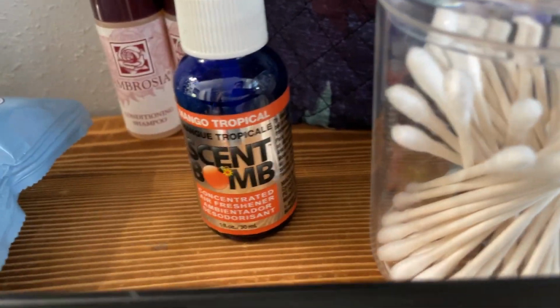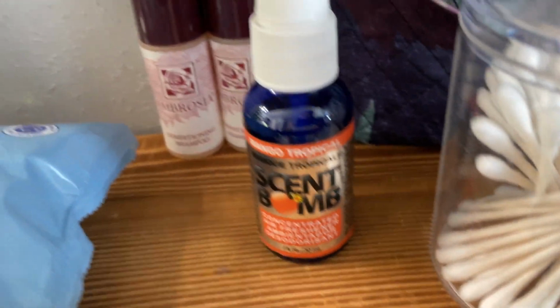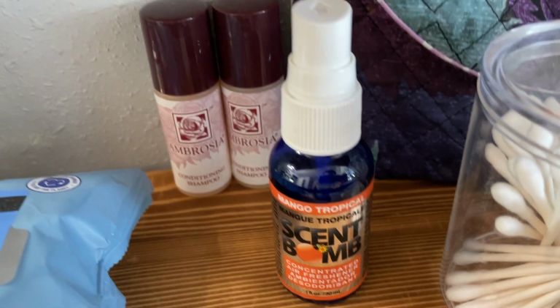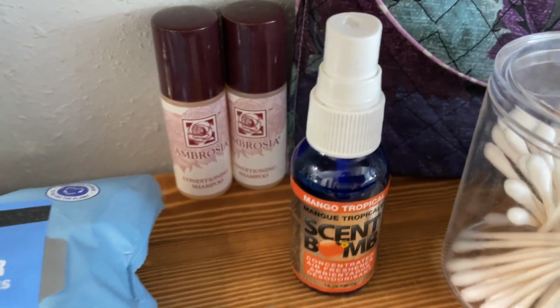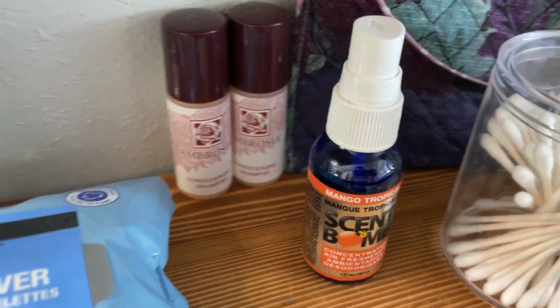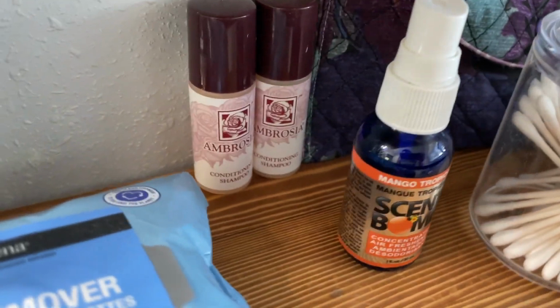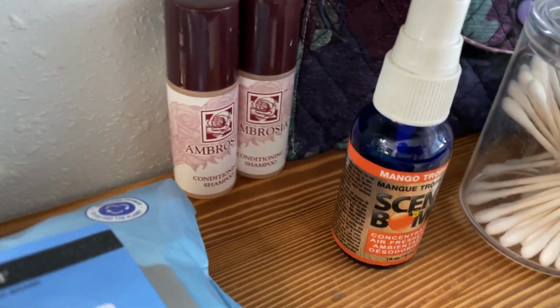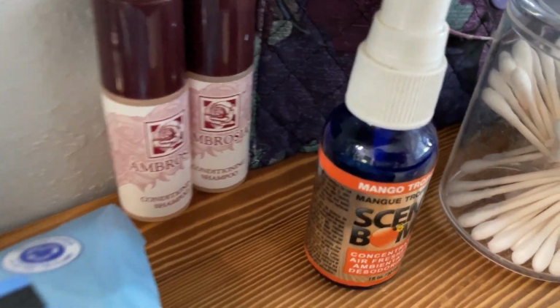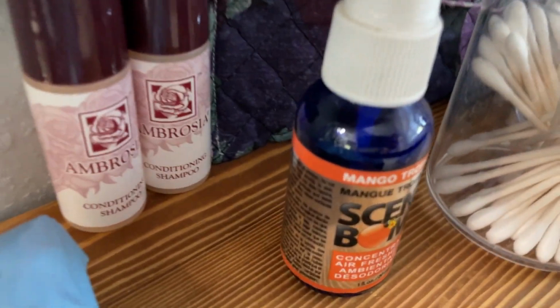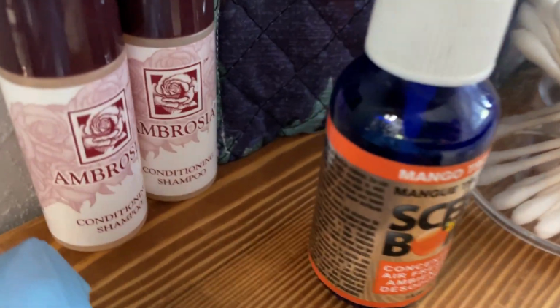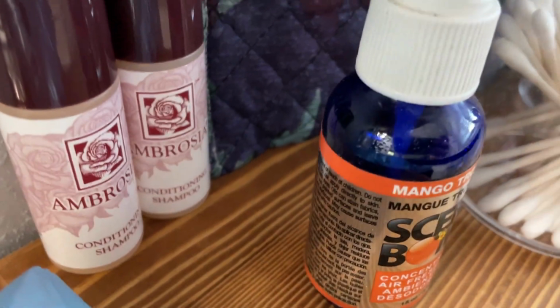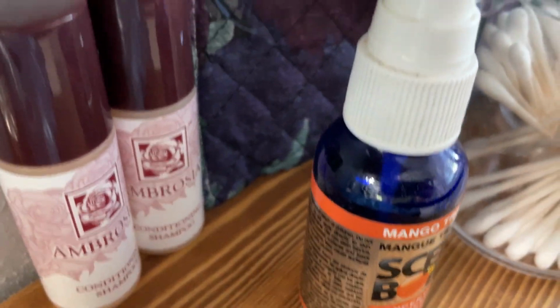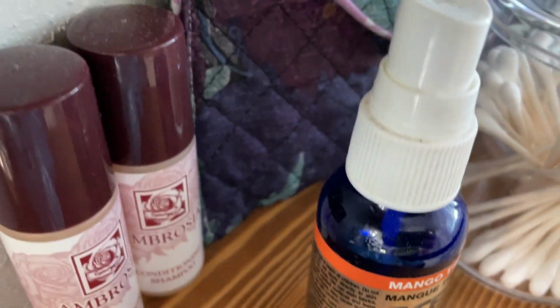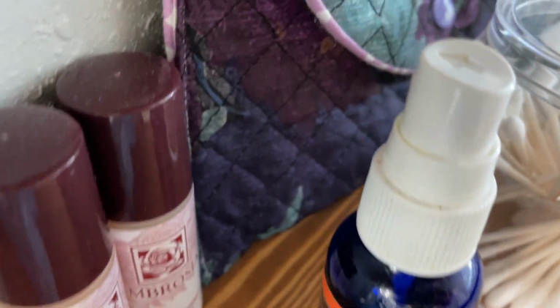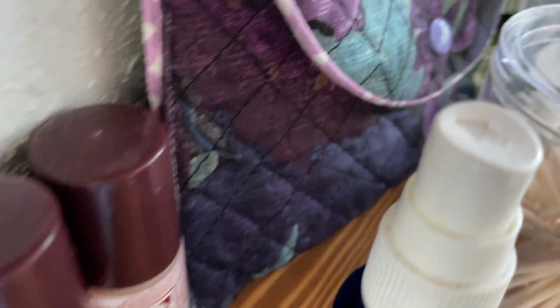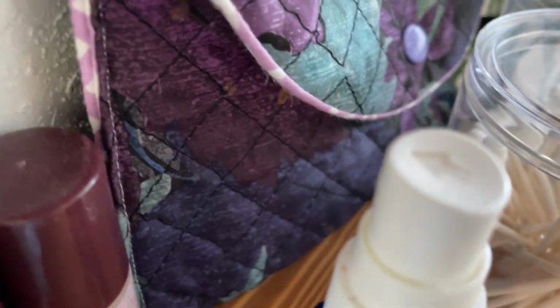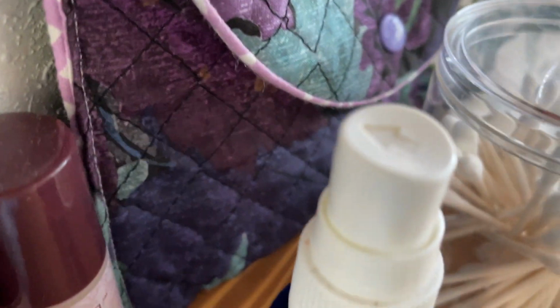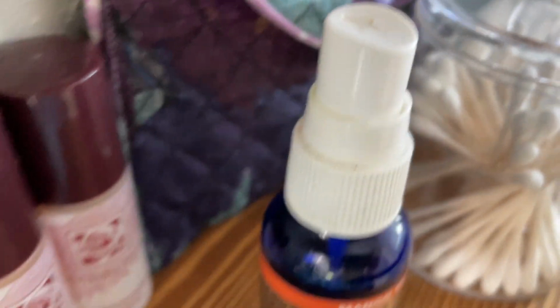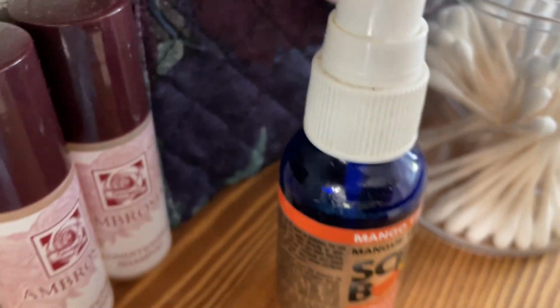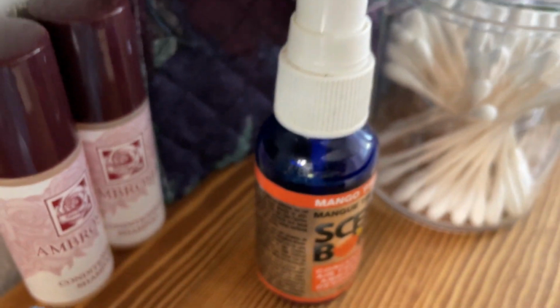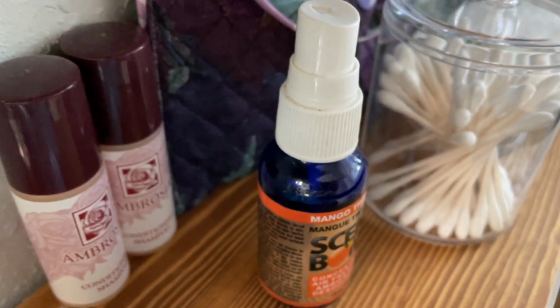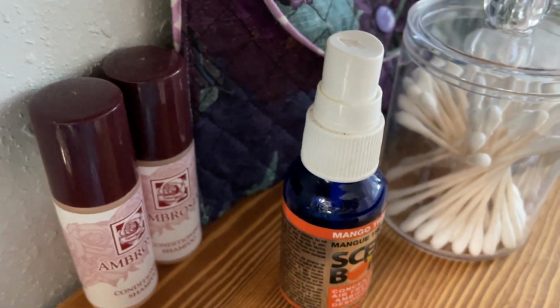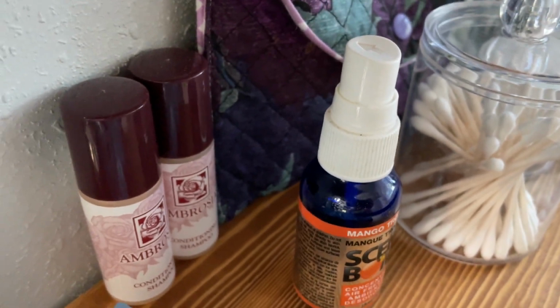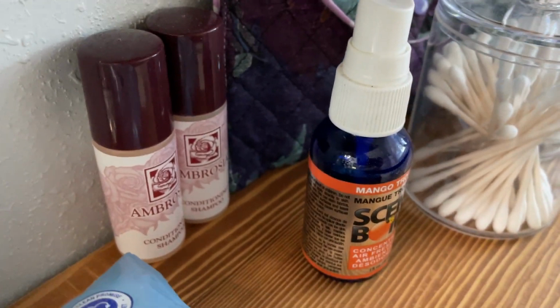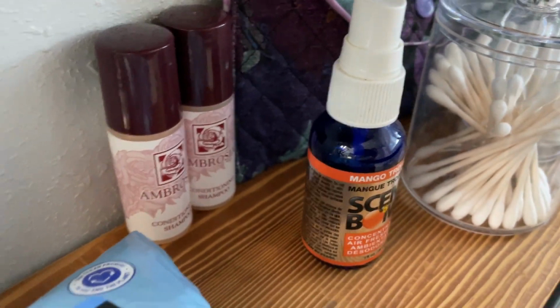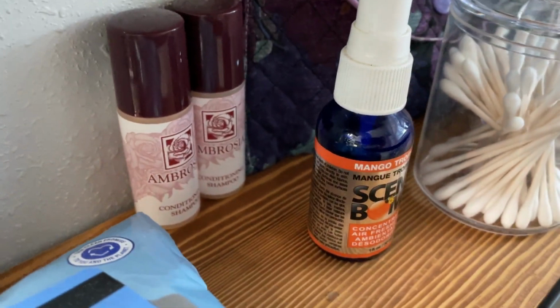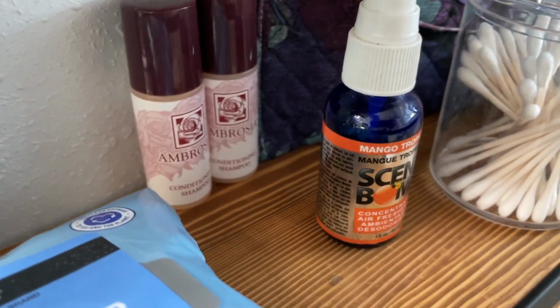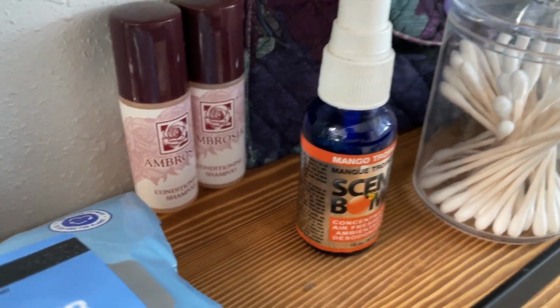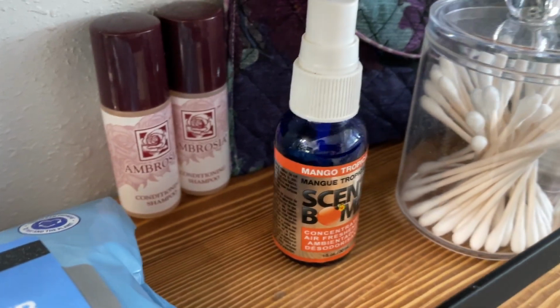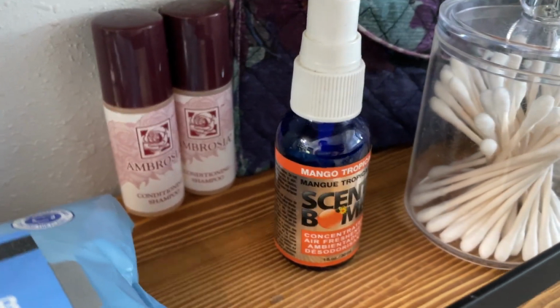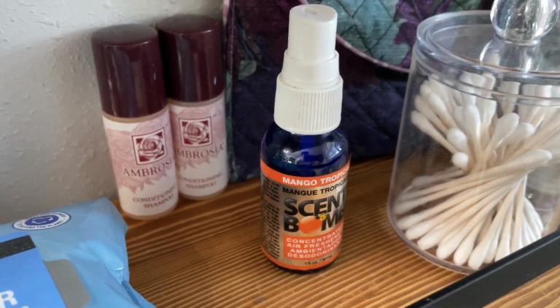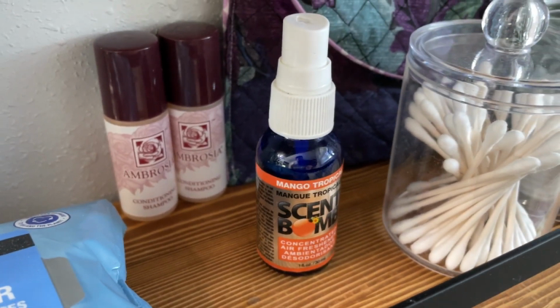Overall, really quality product here. It really does last a long time, which is nice. It's just a simple spray bottle, but yeah, good quality product — no issues whatsoever.